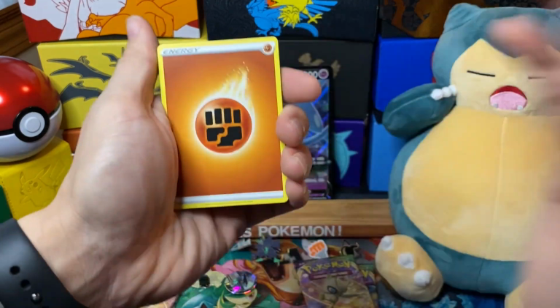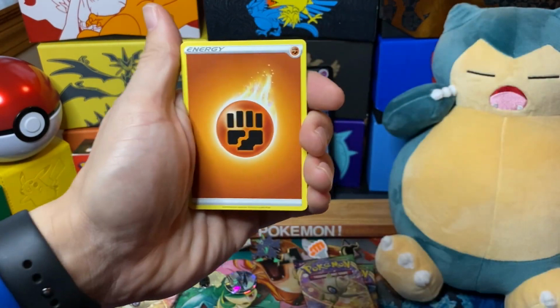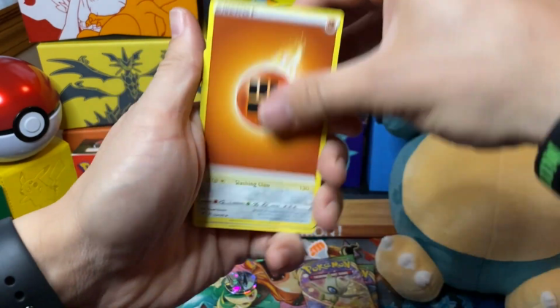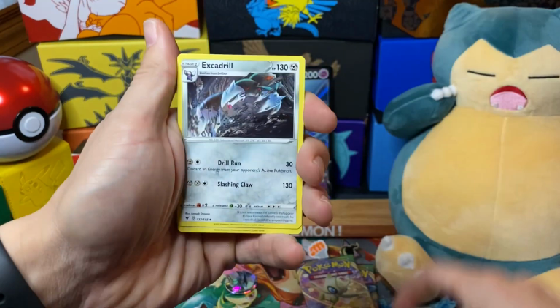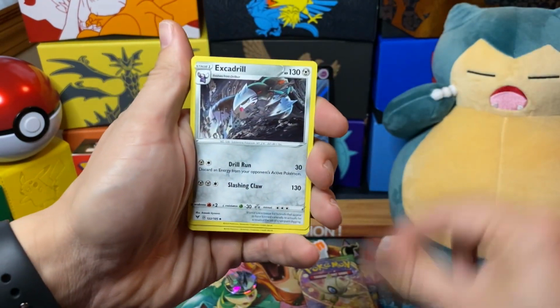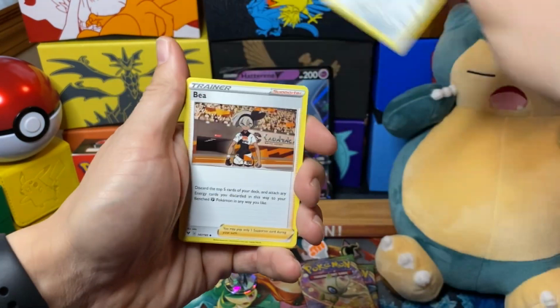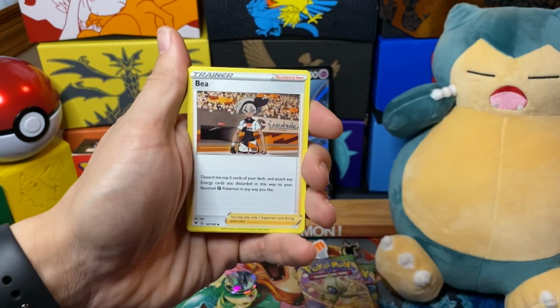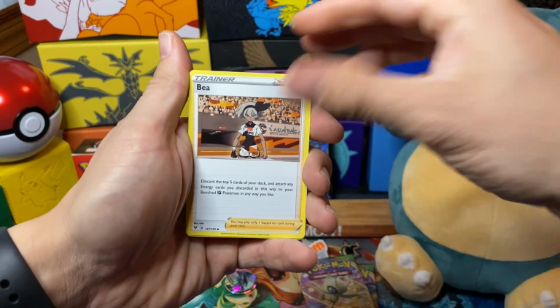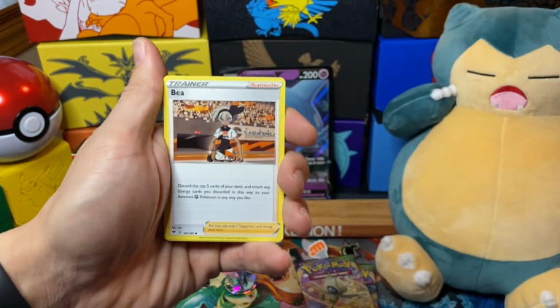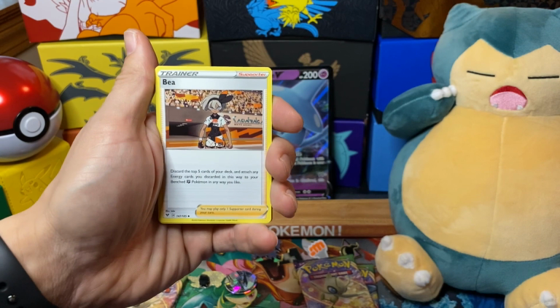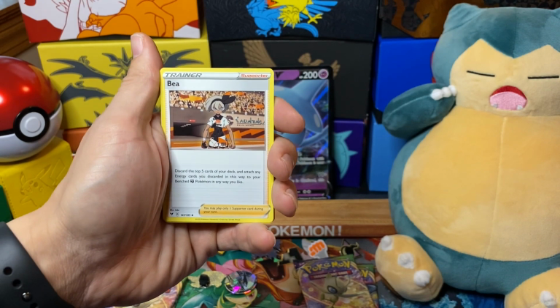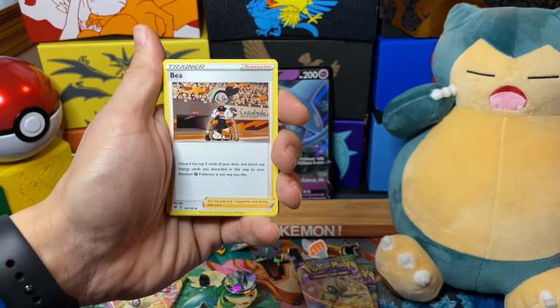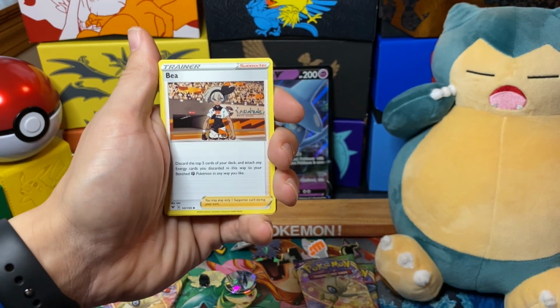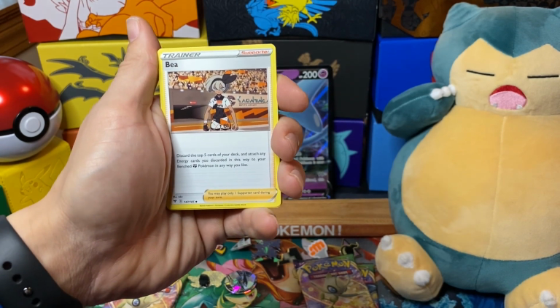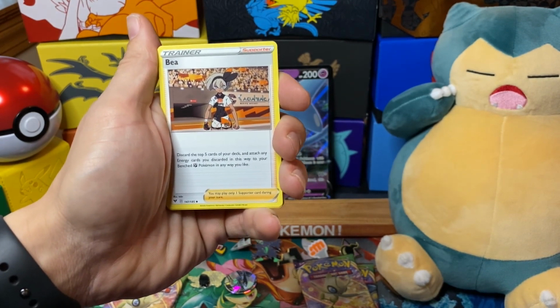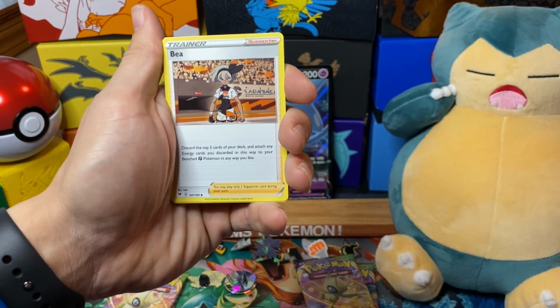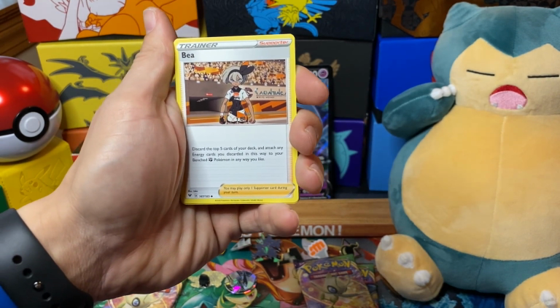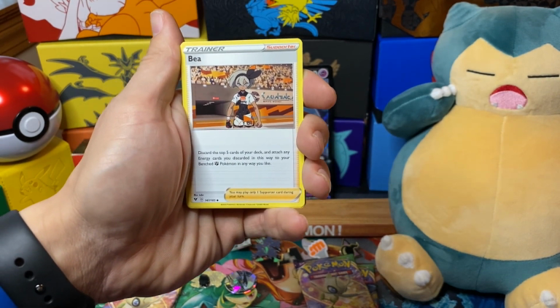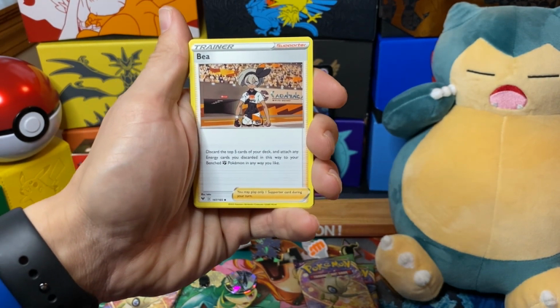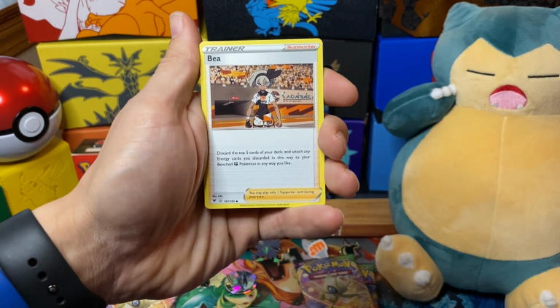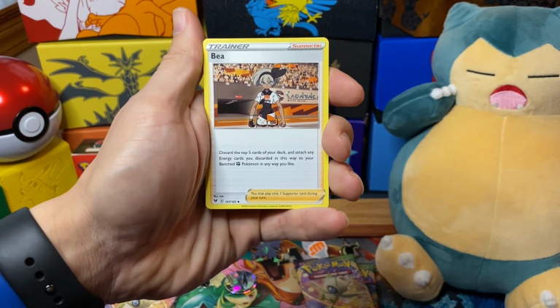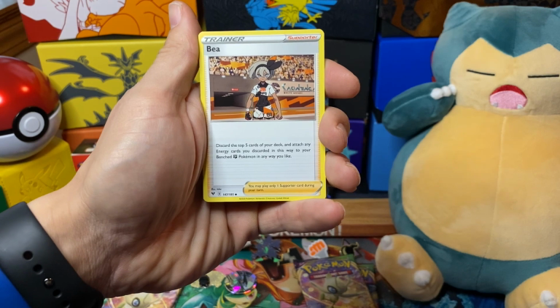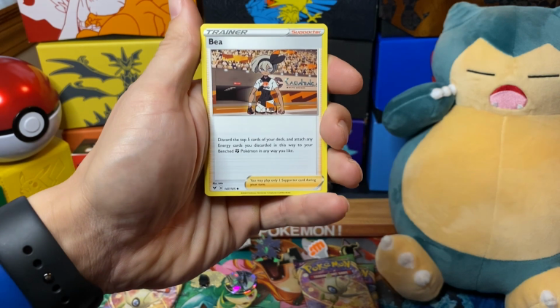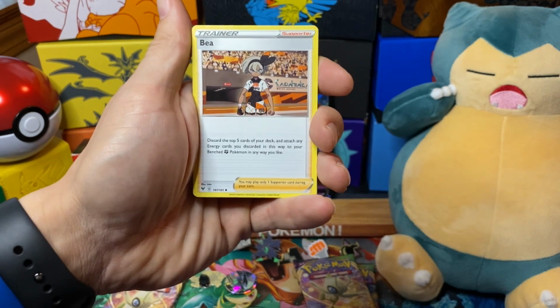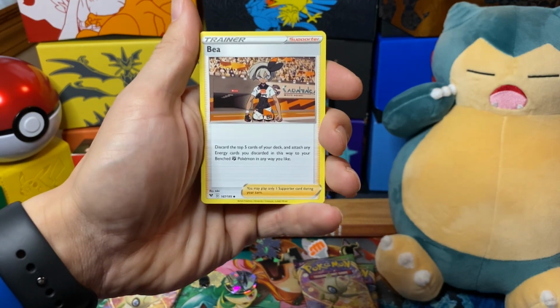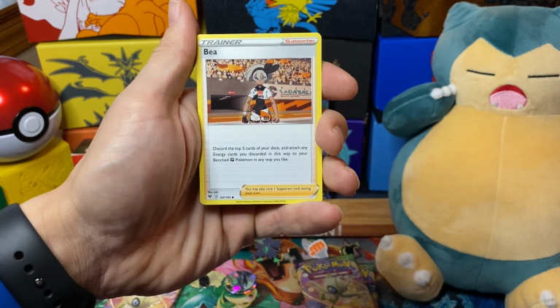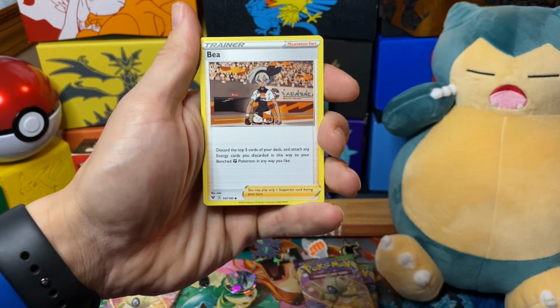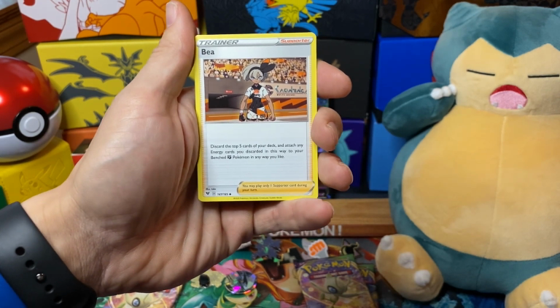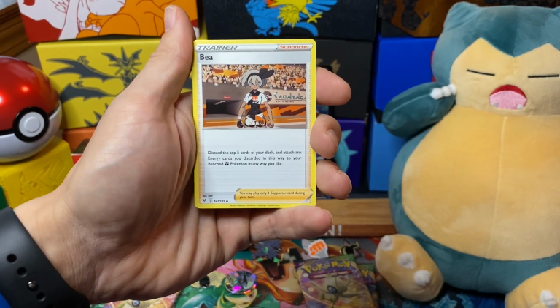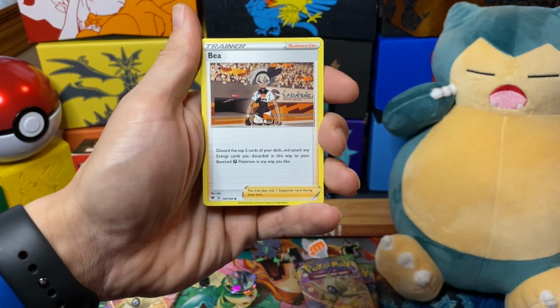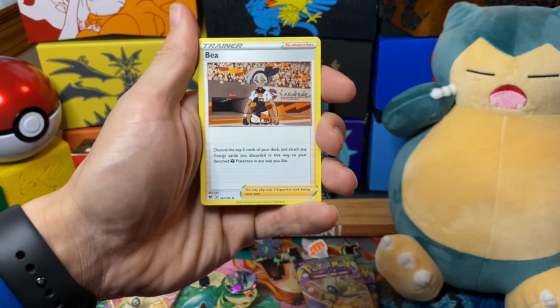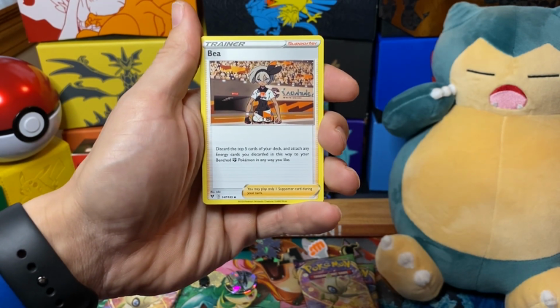I didn't have any real luck in the first two I opened off-camera with a friend at work — two blisters, didn't really get anything good. I got one holo and five green card codes, pretty useless. Let's have a look at the trainers though, because this is the first time we're really looking at Vivid Voltage.